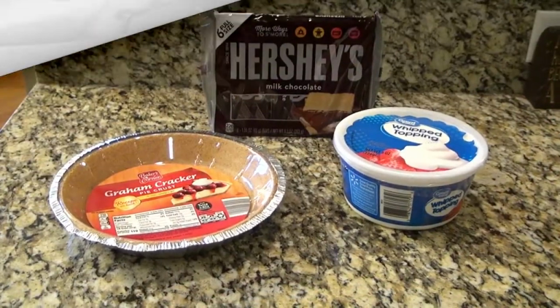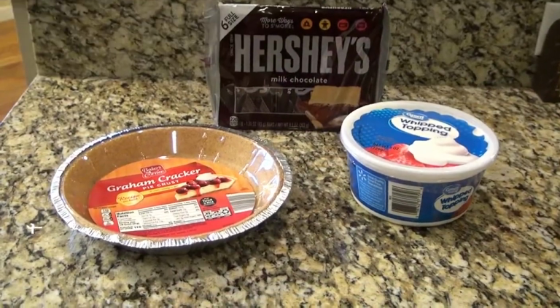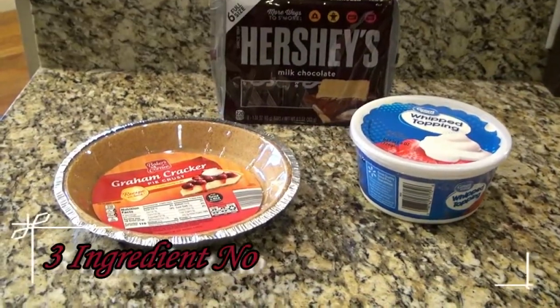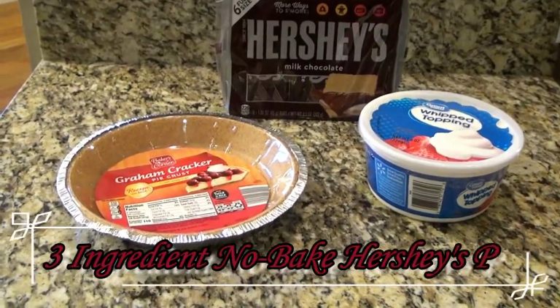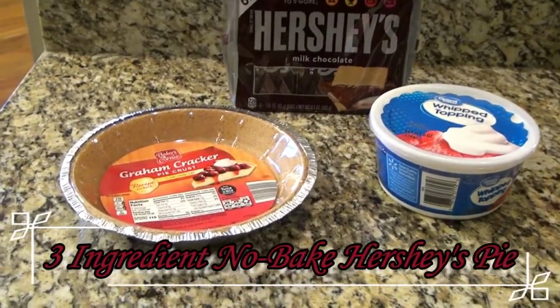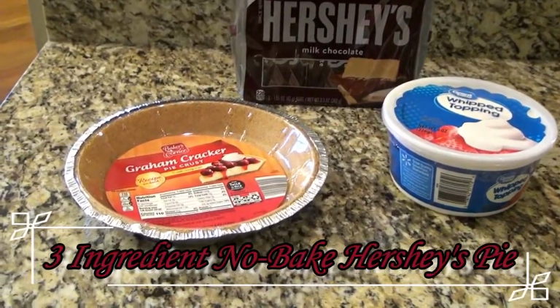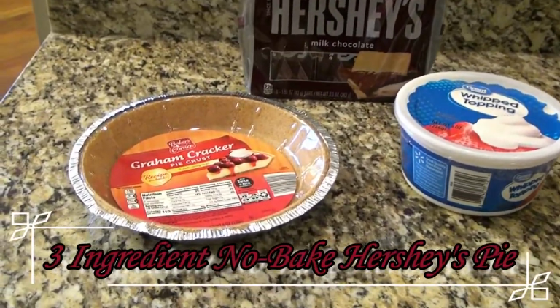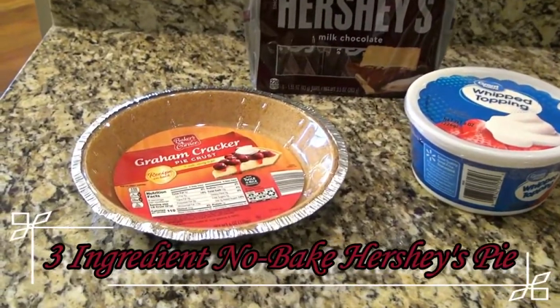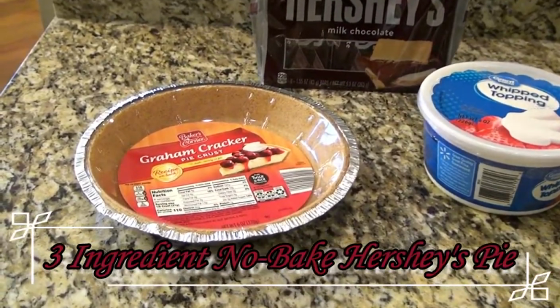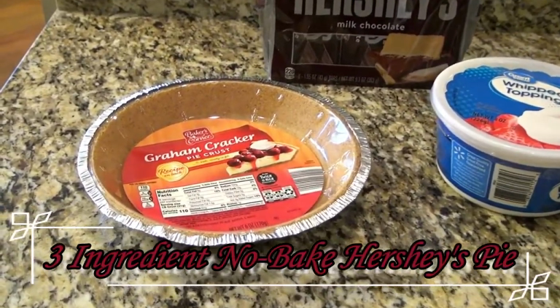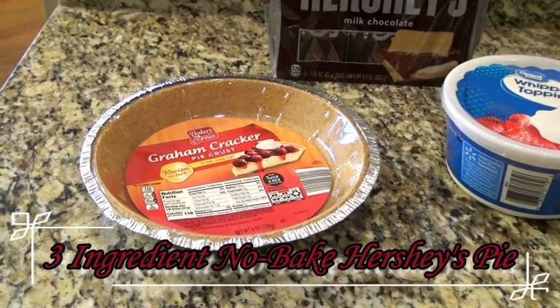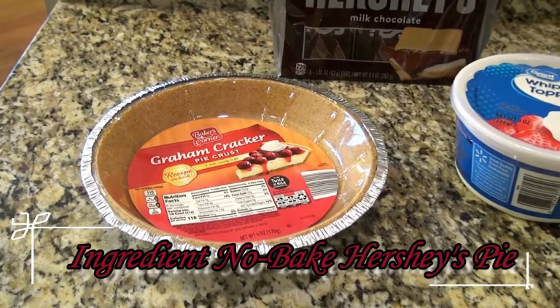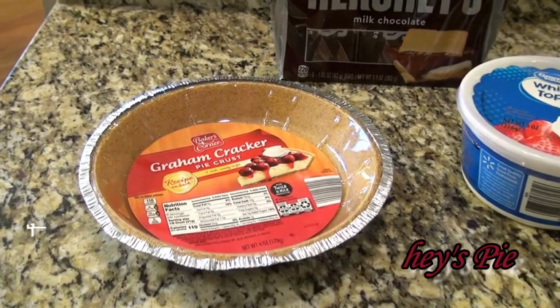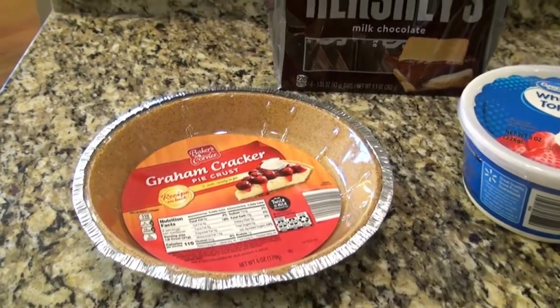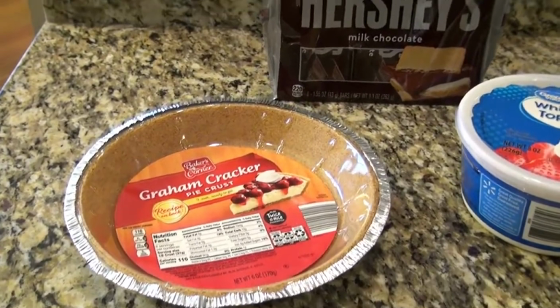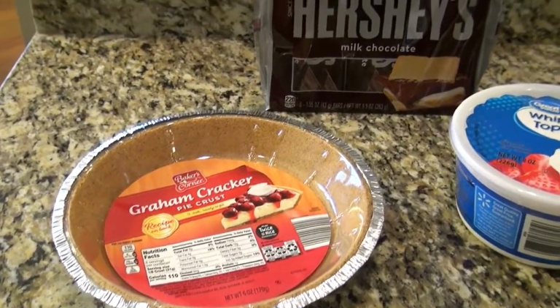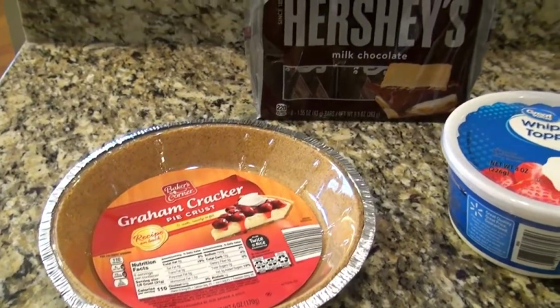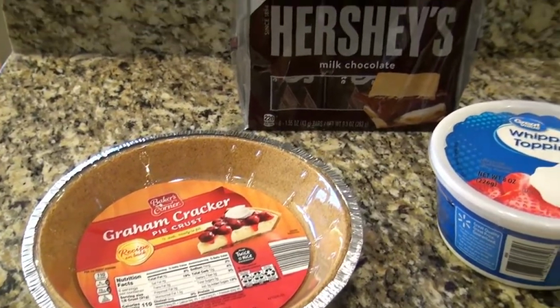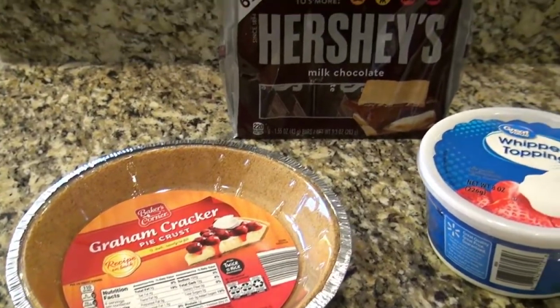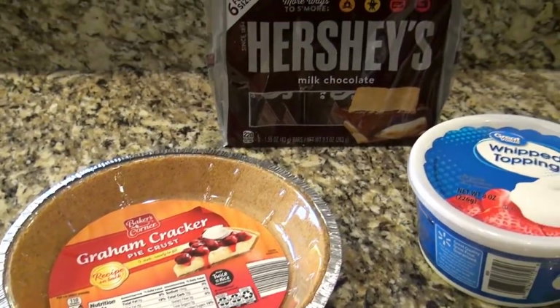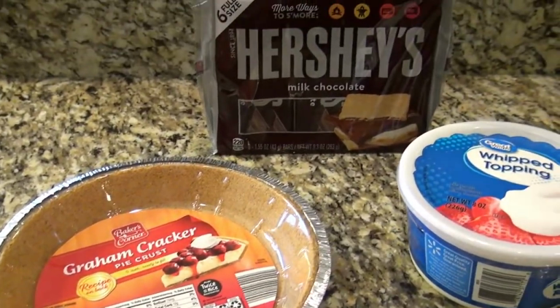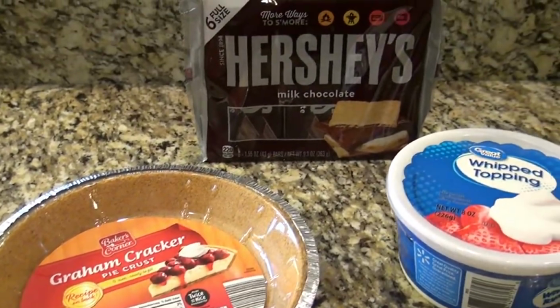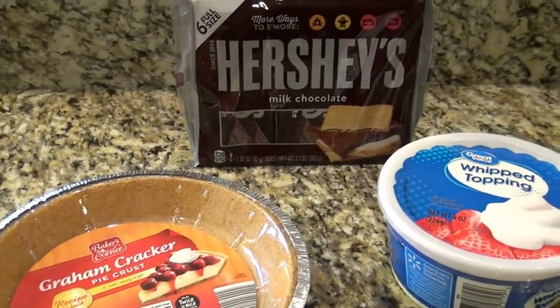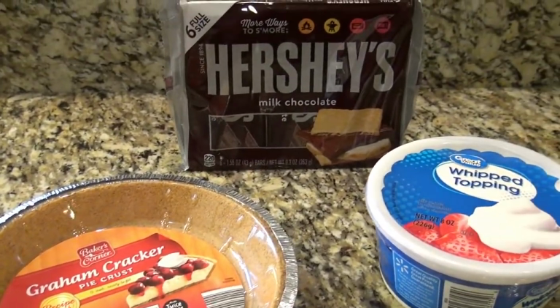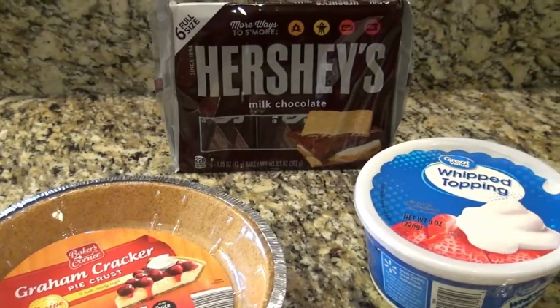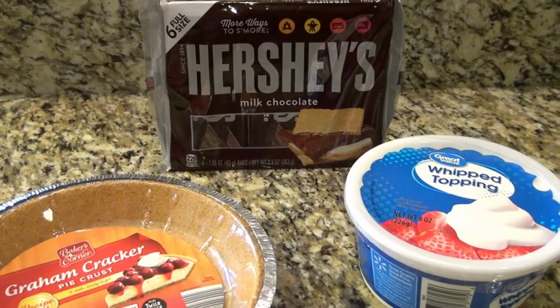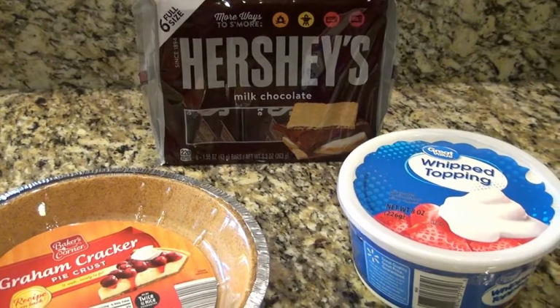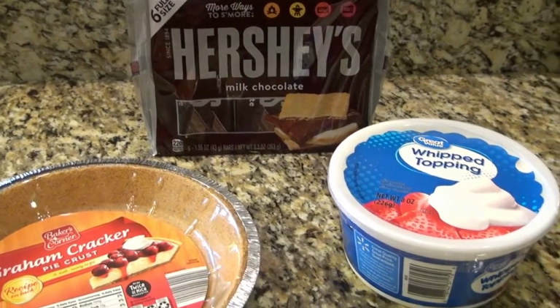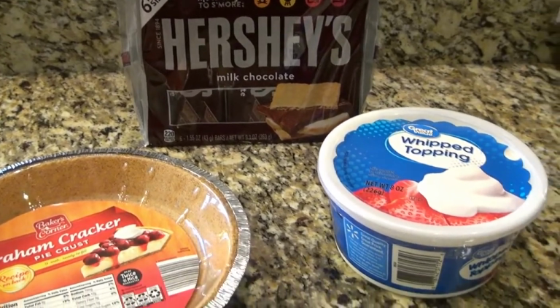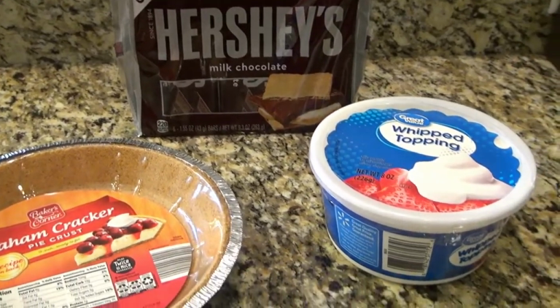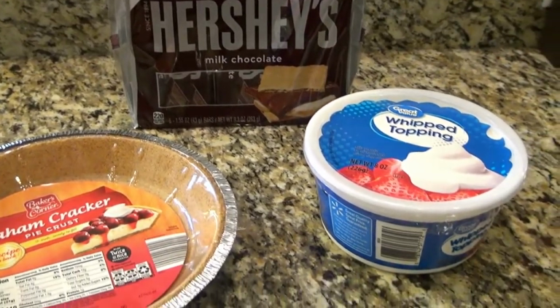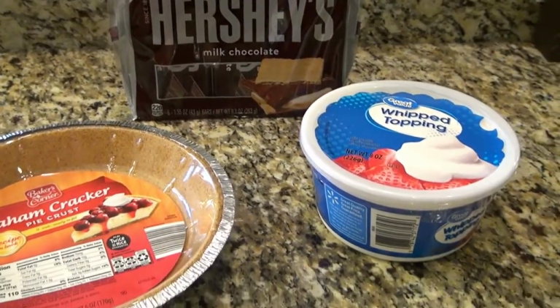This next recipe is a three-ingredient no-bake Hershey's pie. For this, you'll need a pre-made graham cracker crust, Hershey's chocolate bars, and Cool Whip.